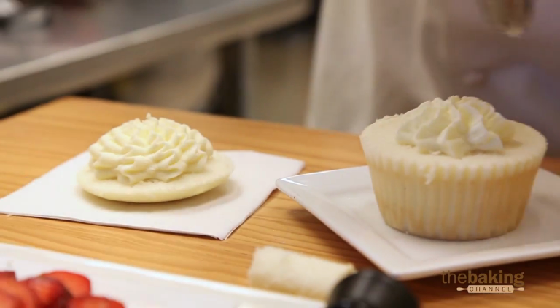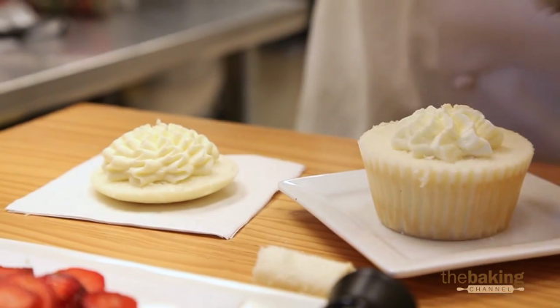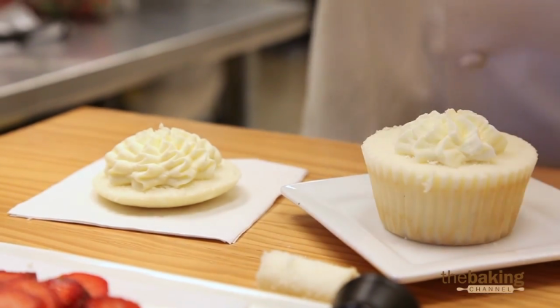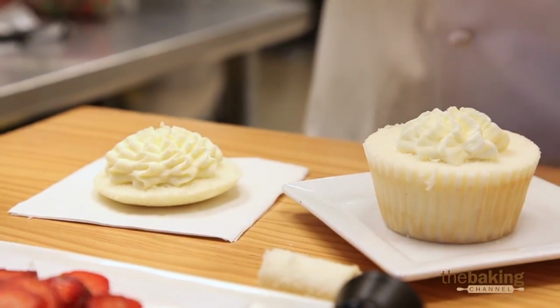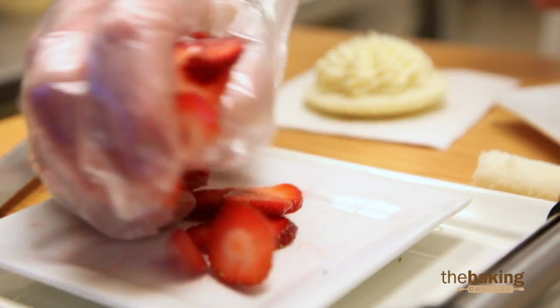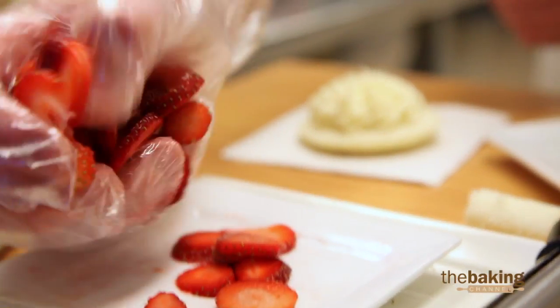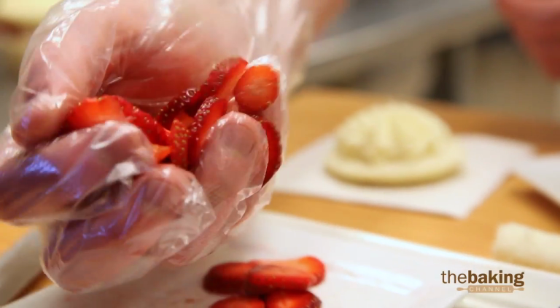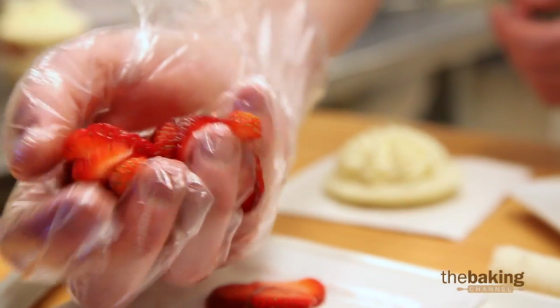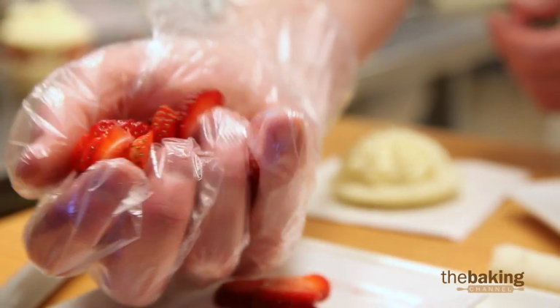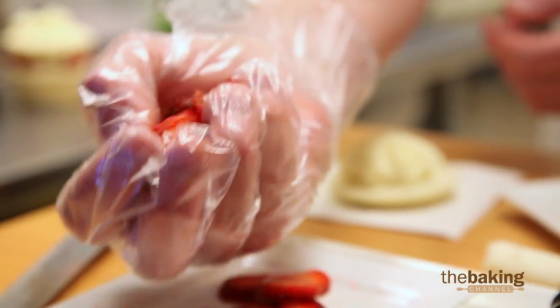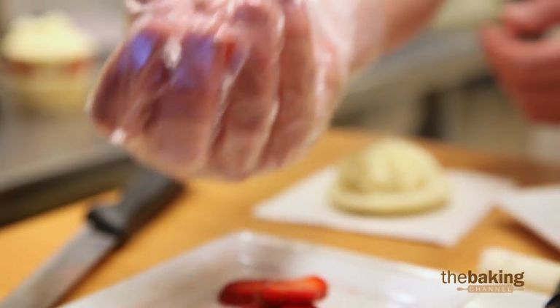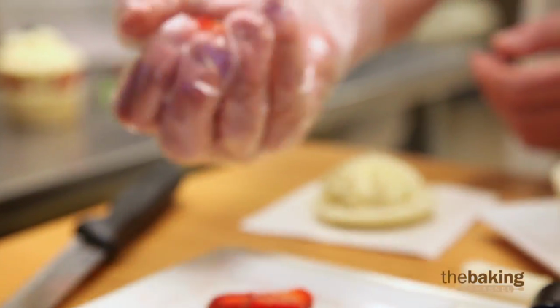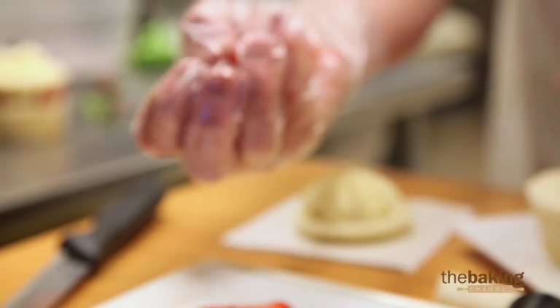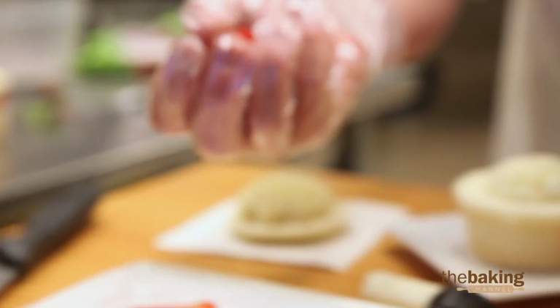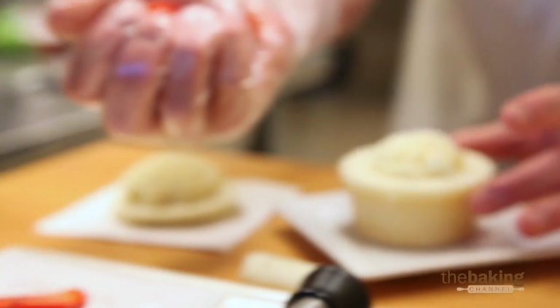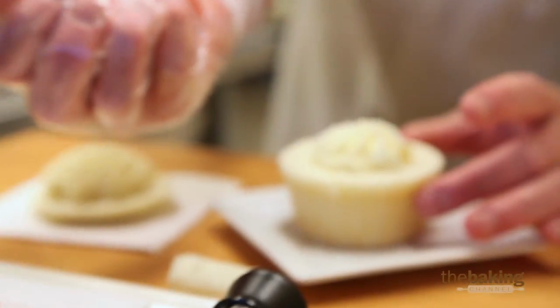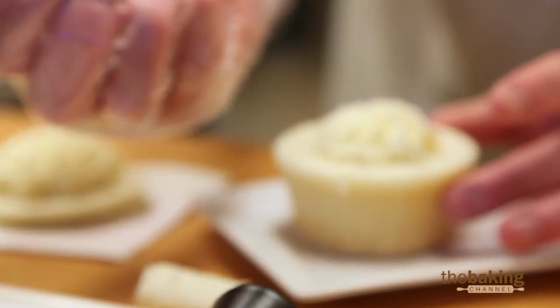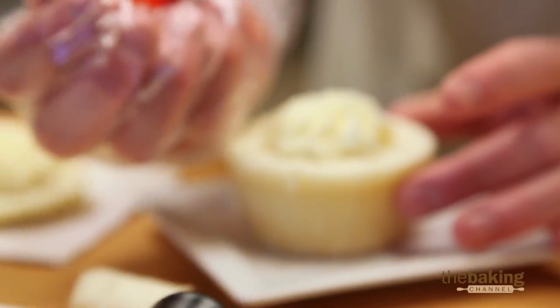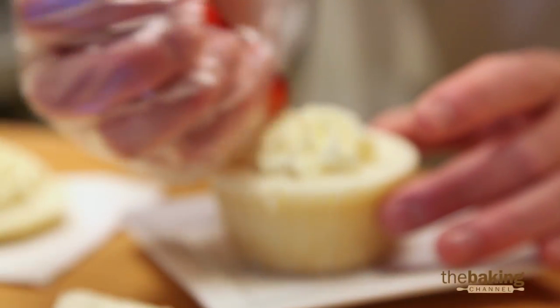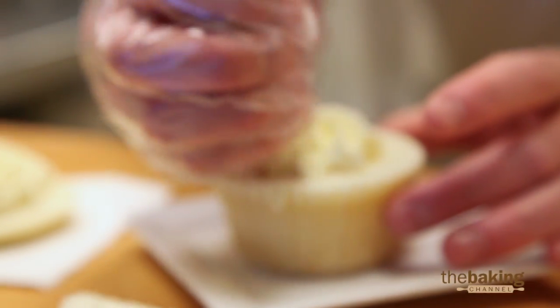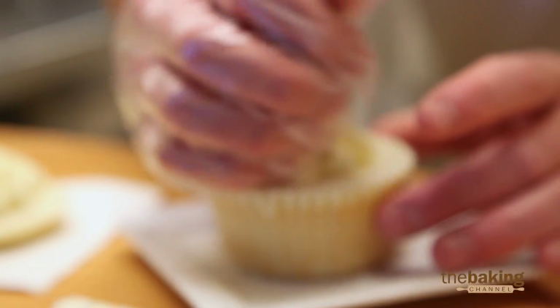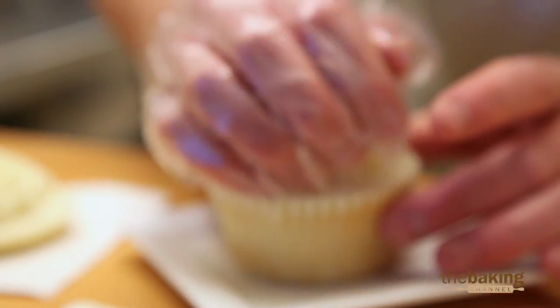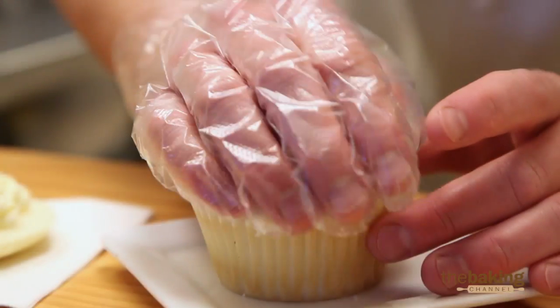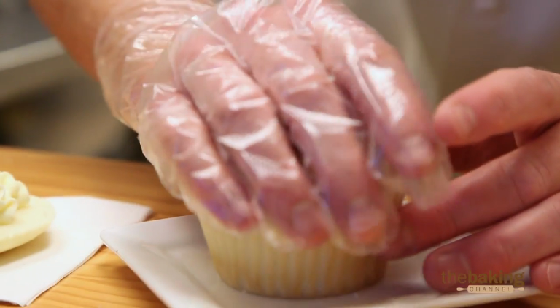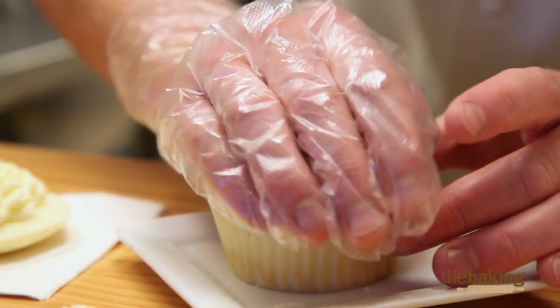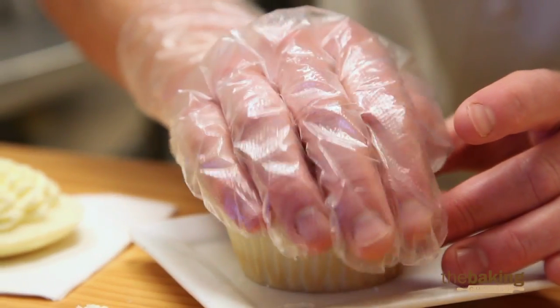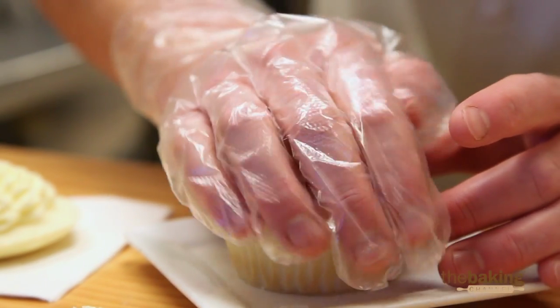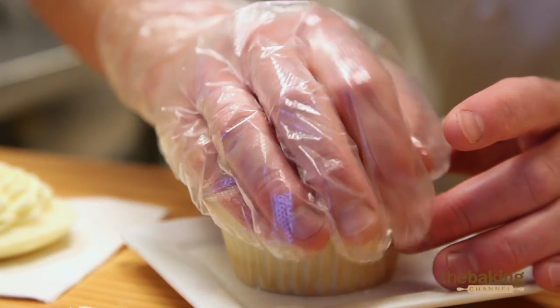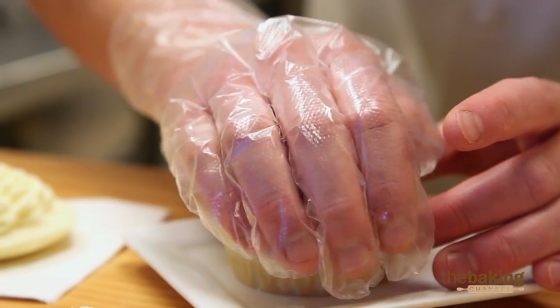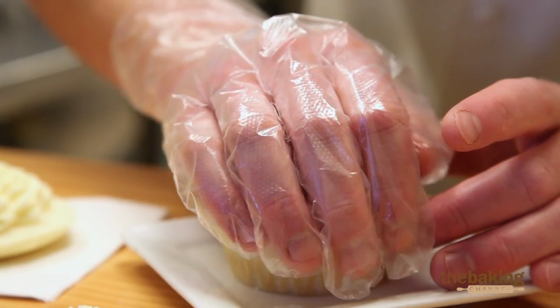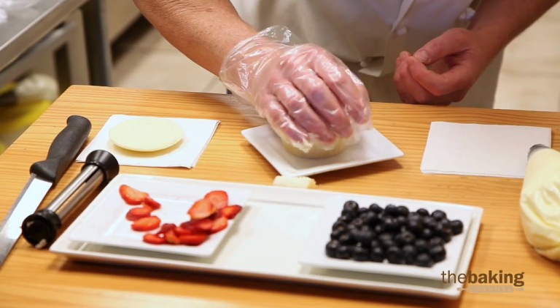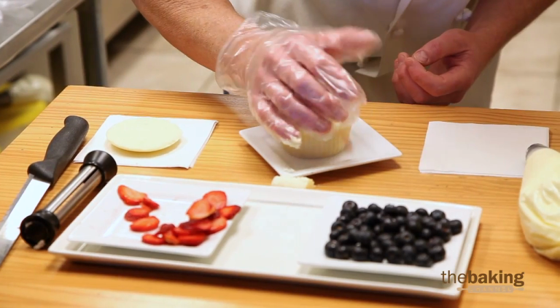I'm just going to get a good, generous amount in my hand, because now I'm going to place it — and actually this whipped cream is going to act like a glue. It's going to hold it together as I put it down there.